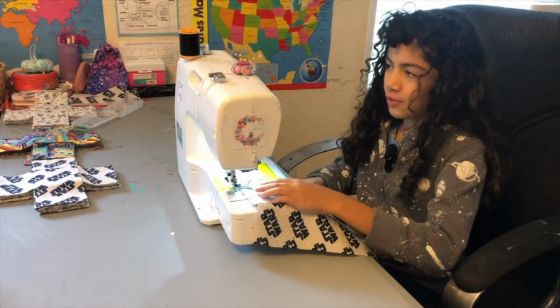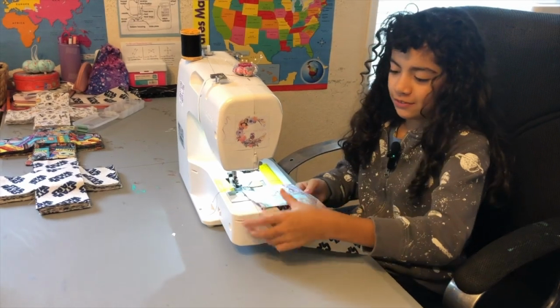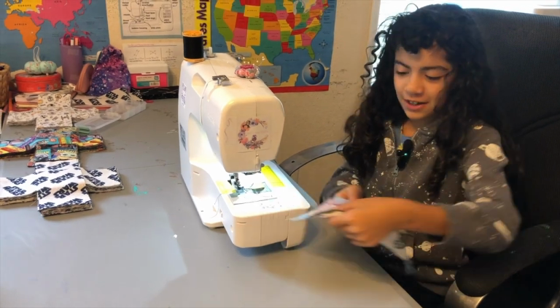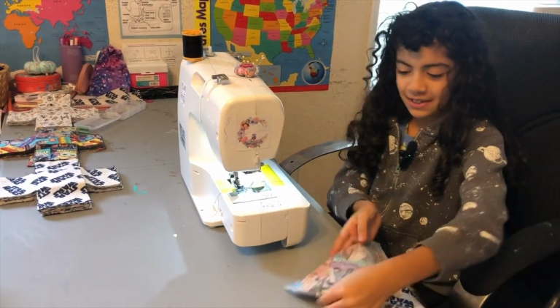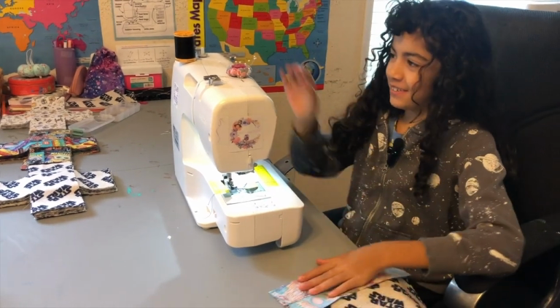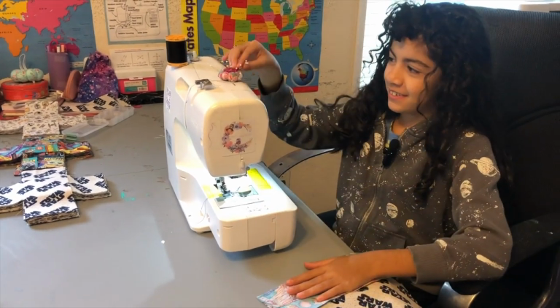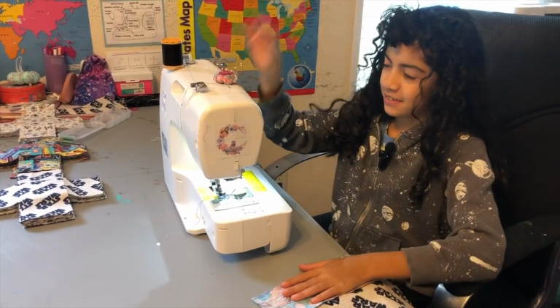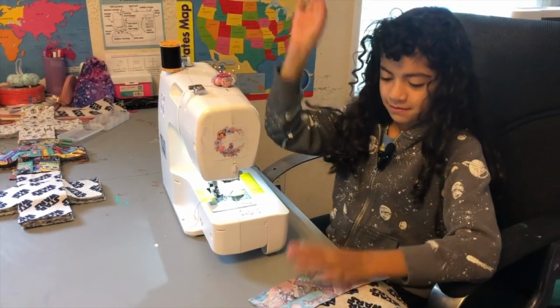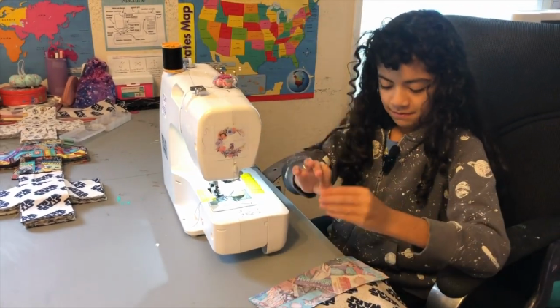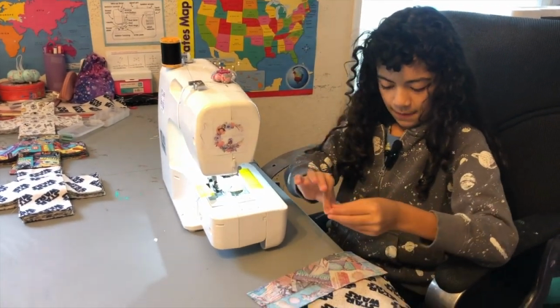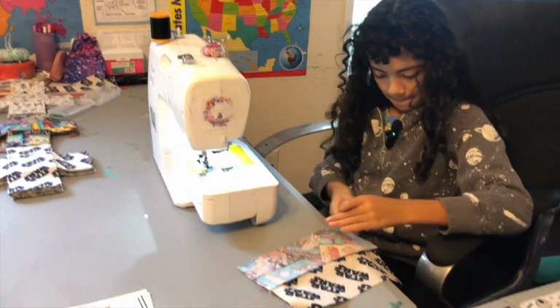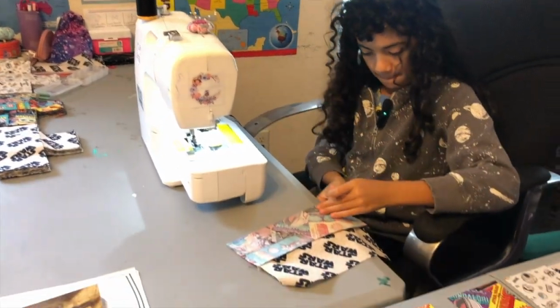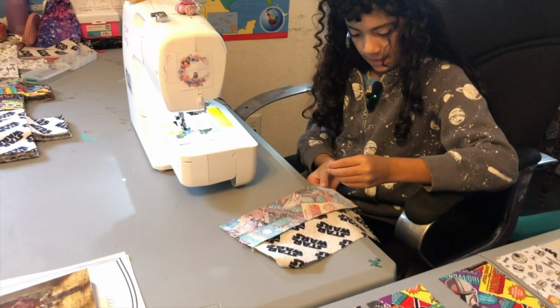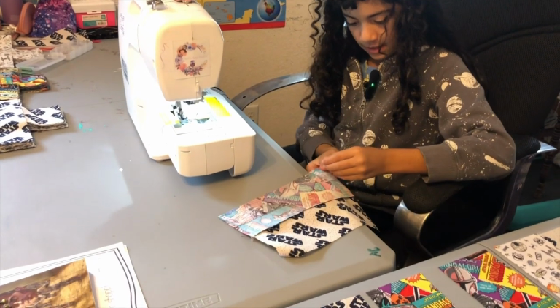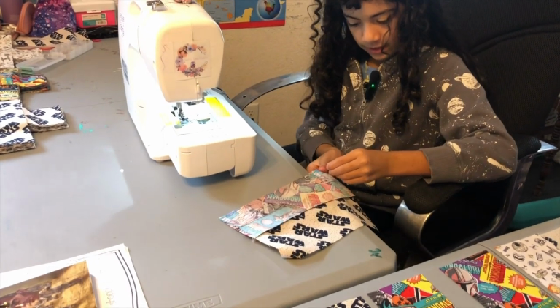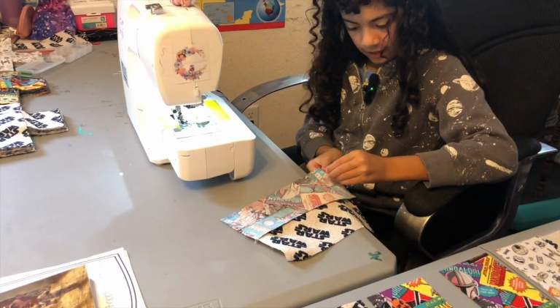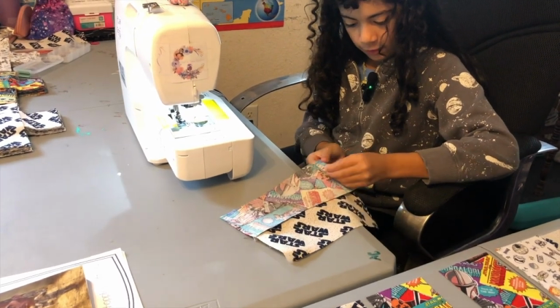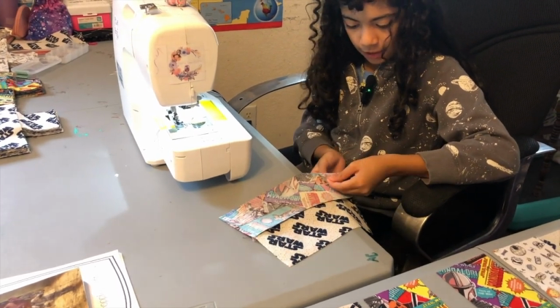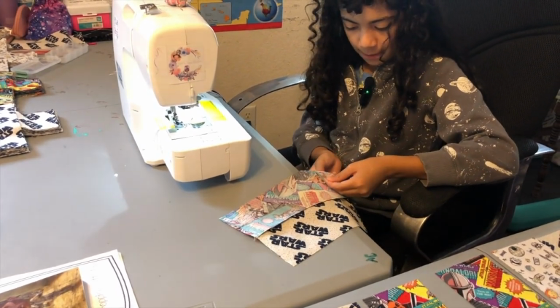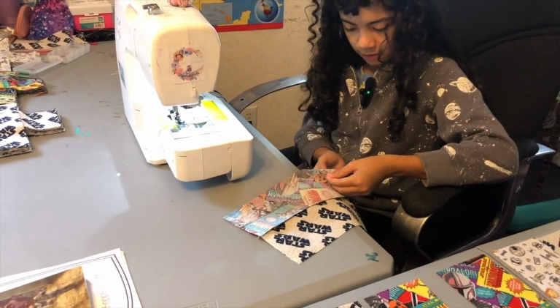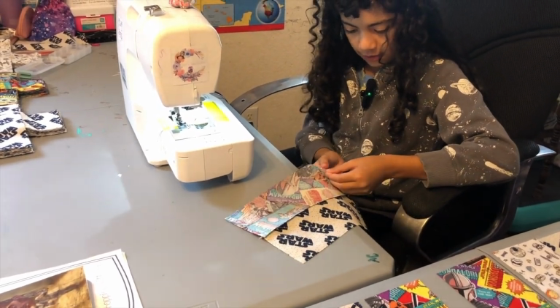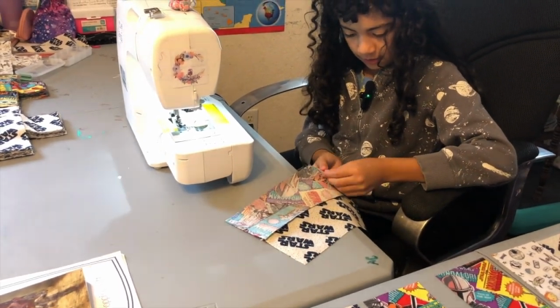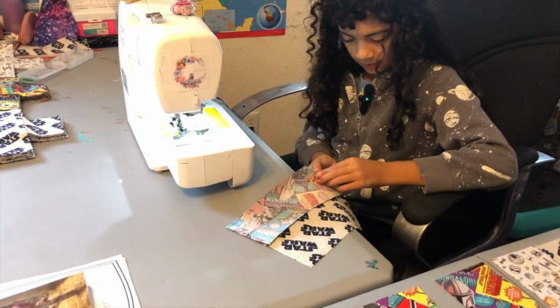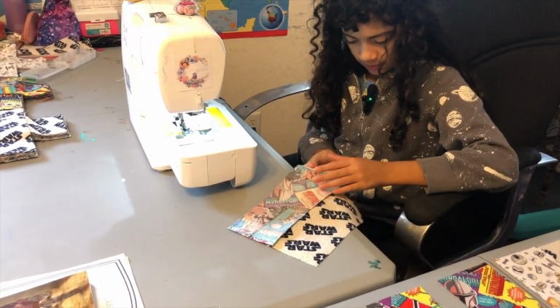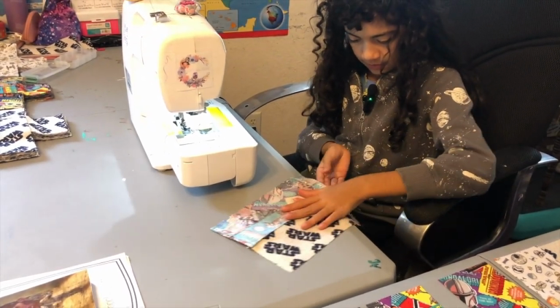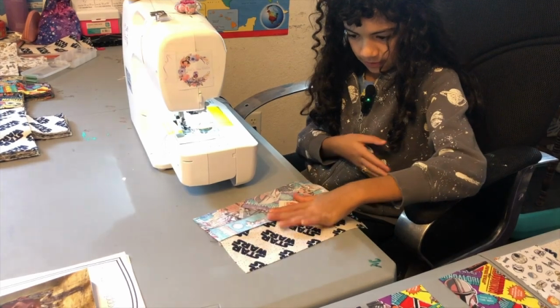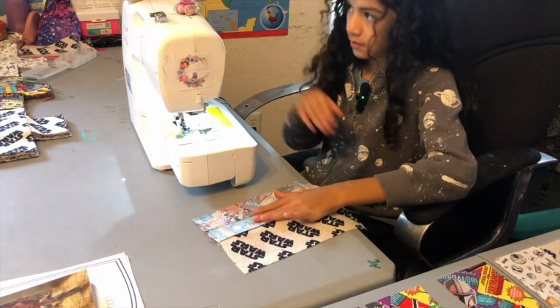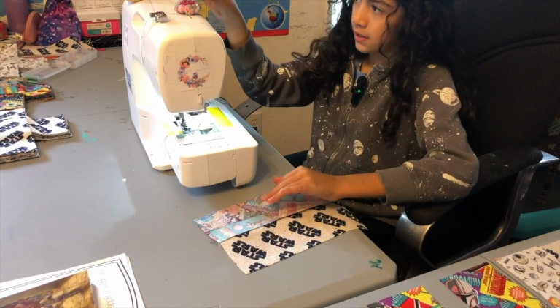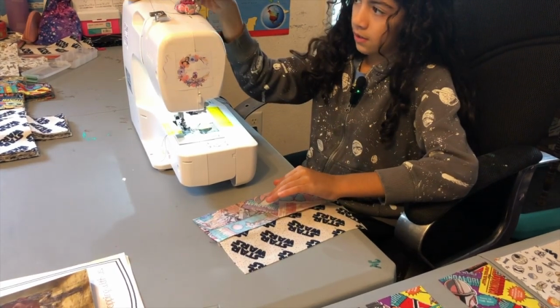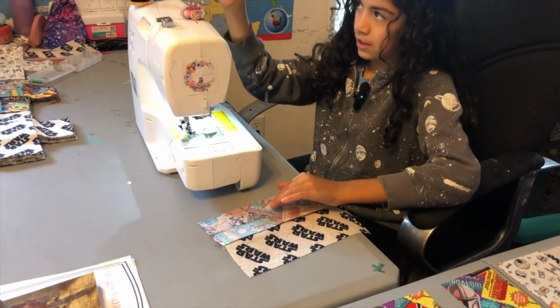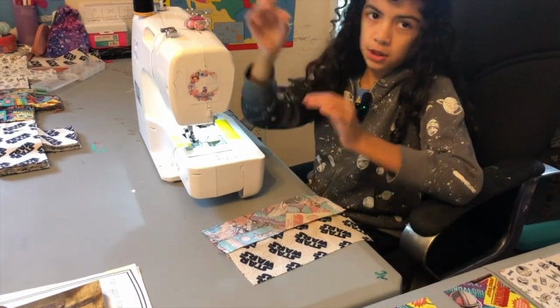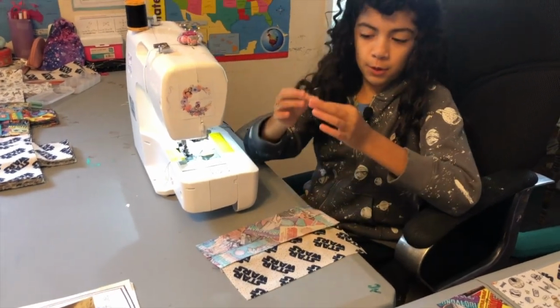We forgot to pin. If you need help, get a parent to do this. Or any mature person.